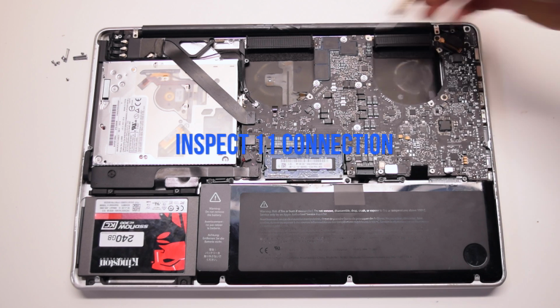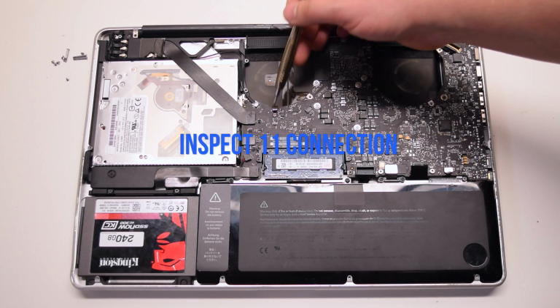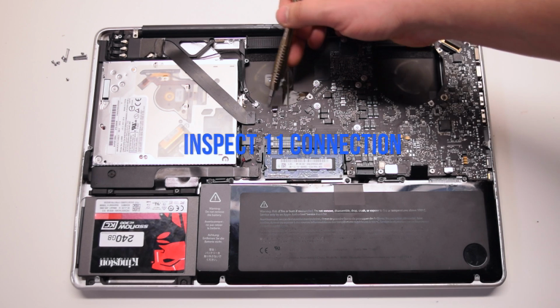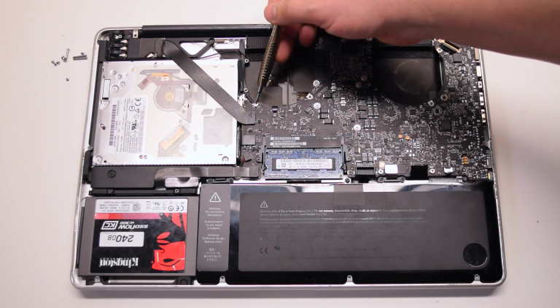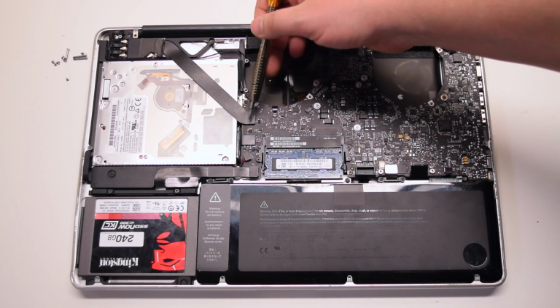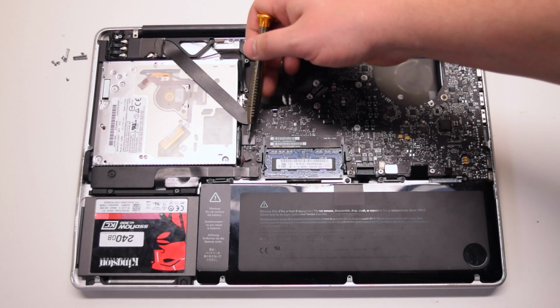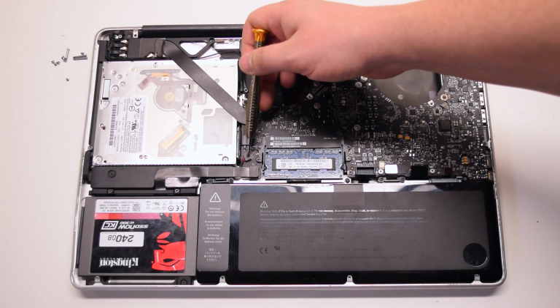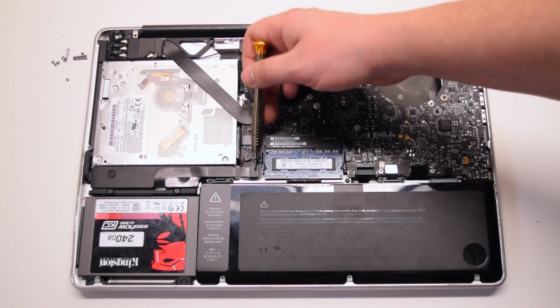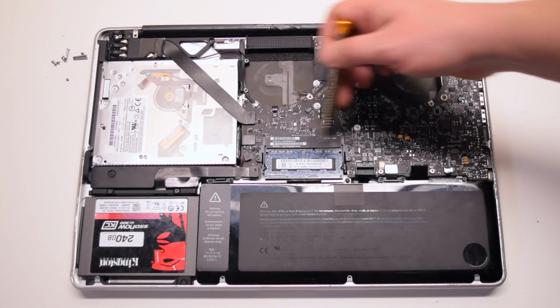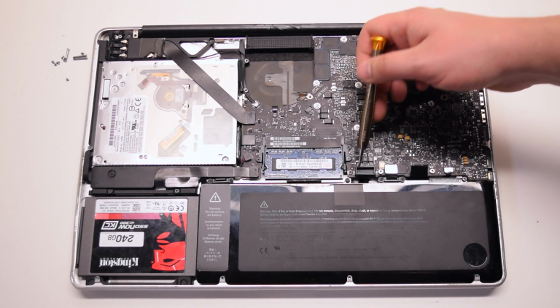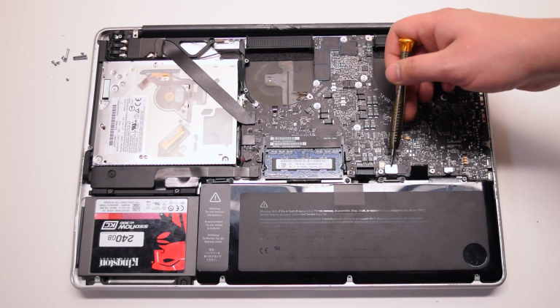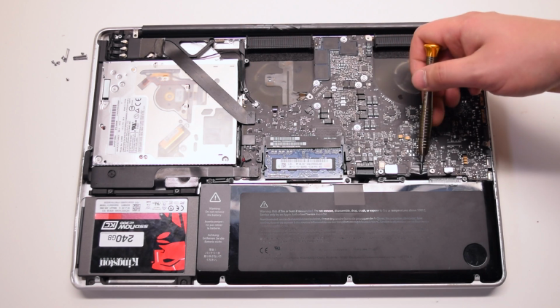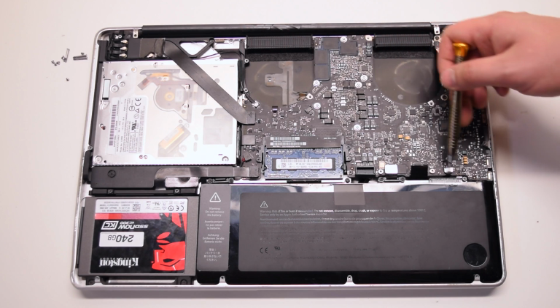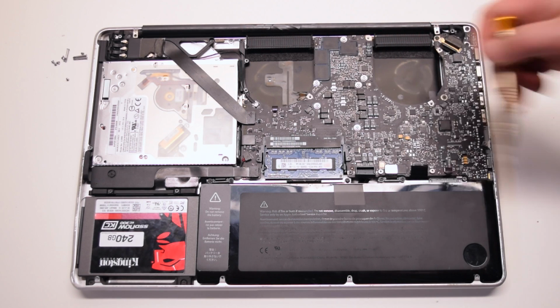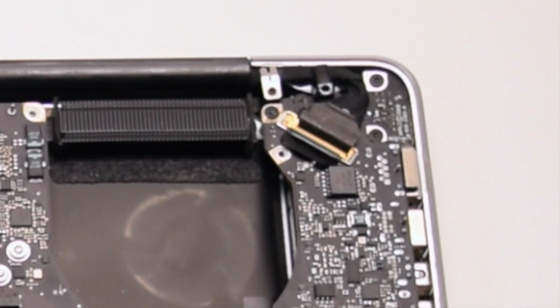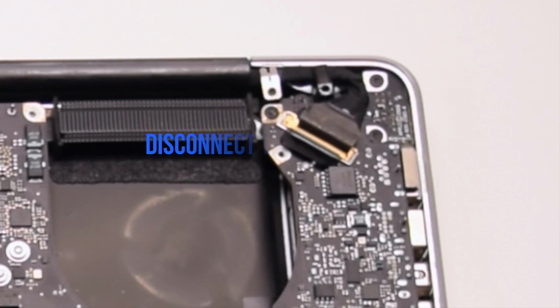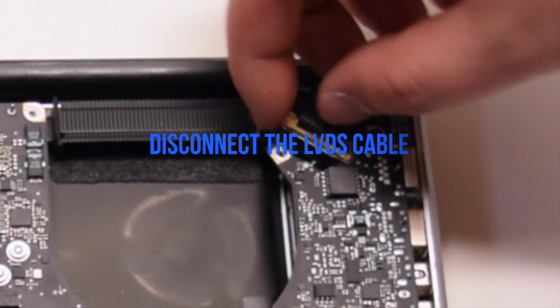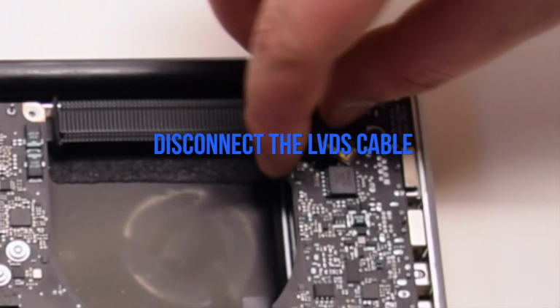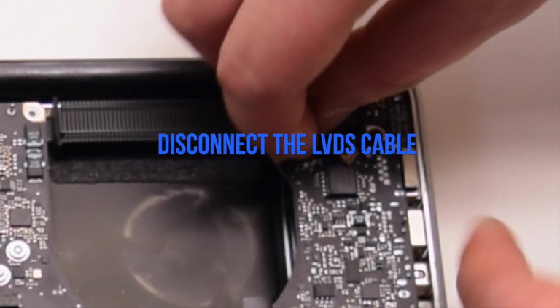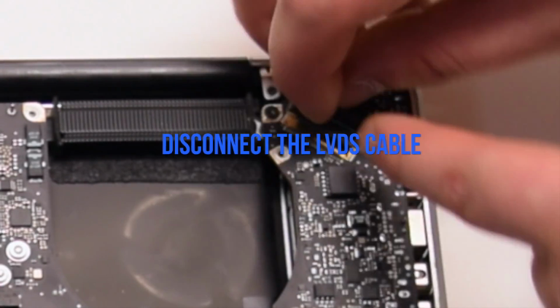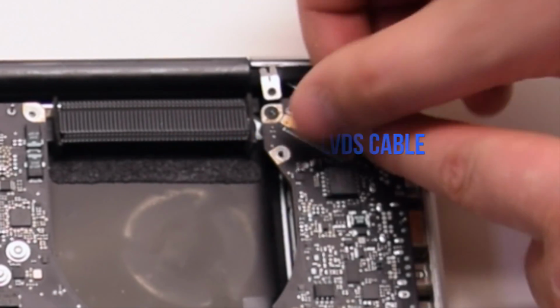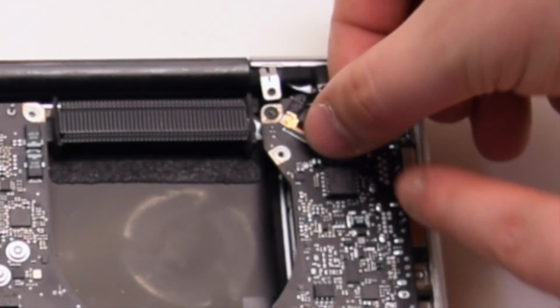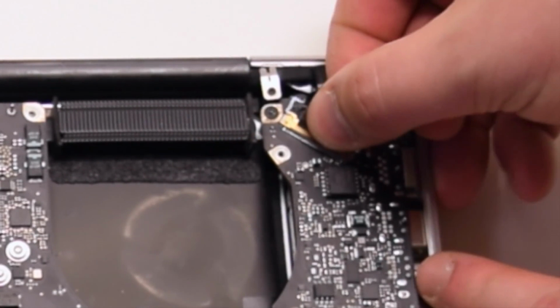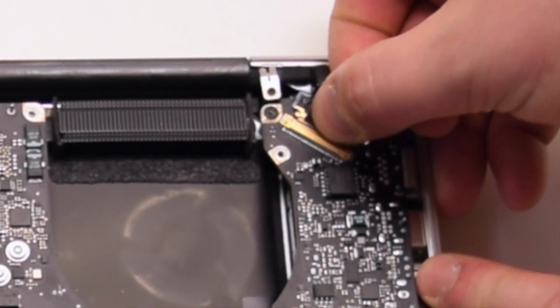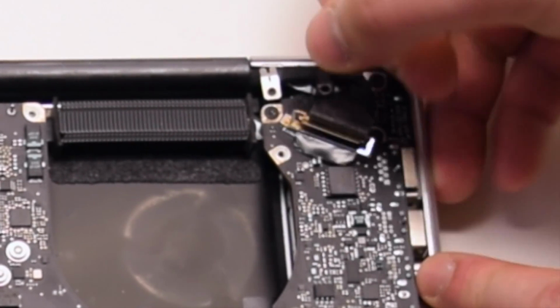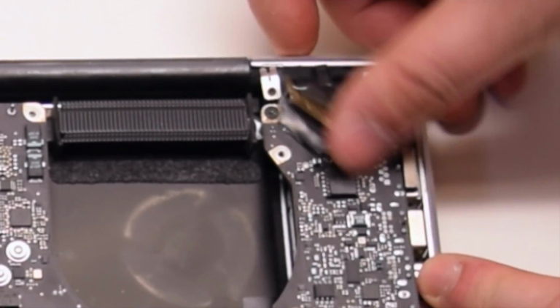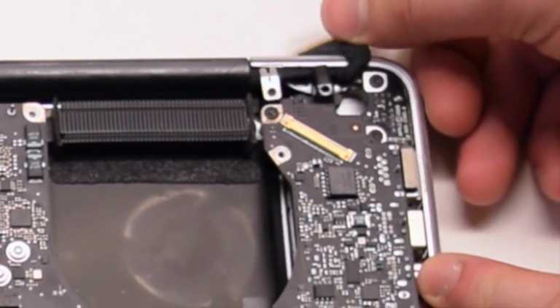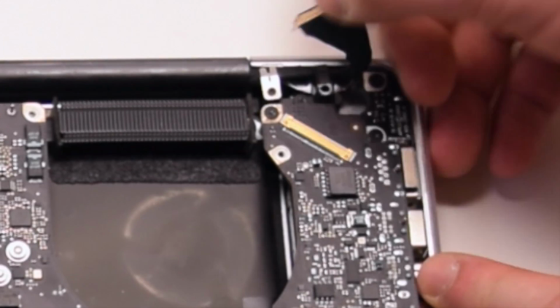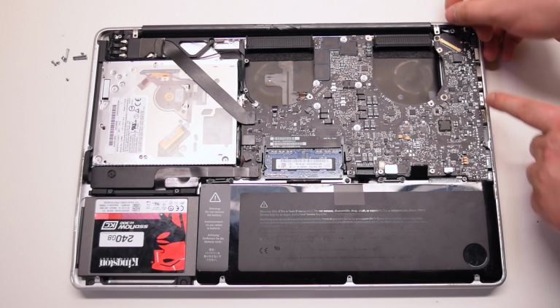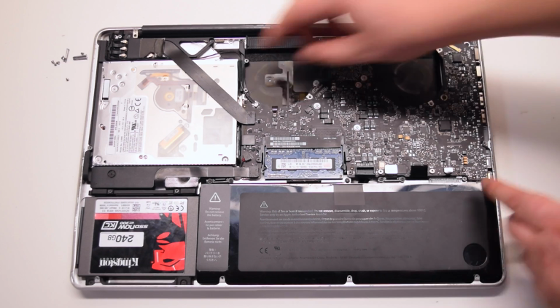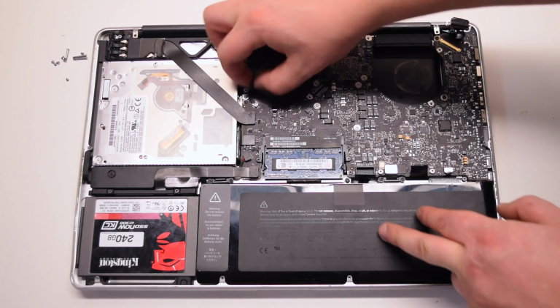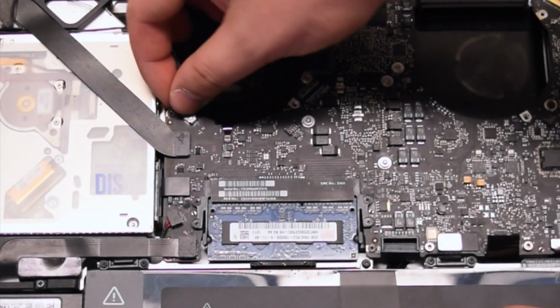Inspect the 11 connections going around the contour of the logic board and familiarize yourself with them. Disconnect the LVDS cable first — lift up the lever and slide it out of the socket. Be careful when making this disconnection.